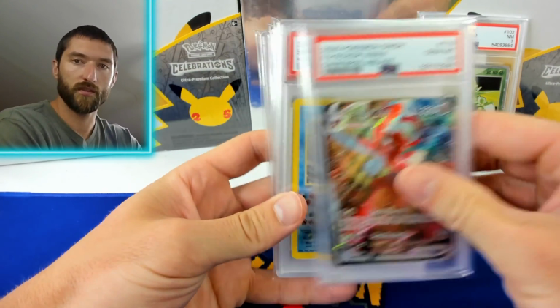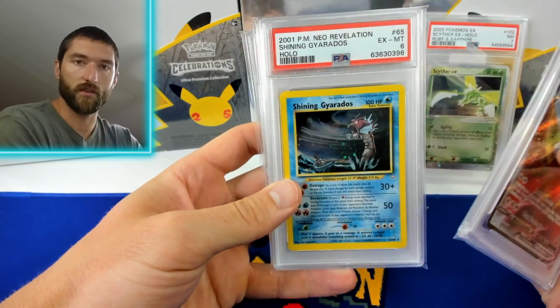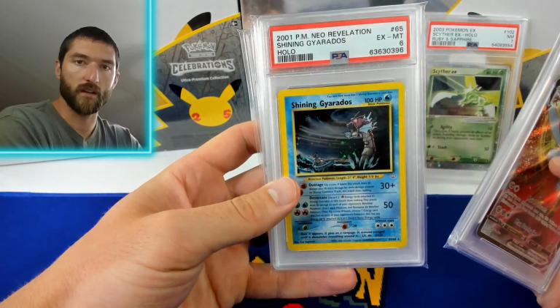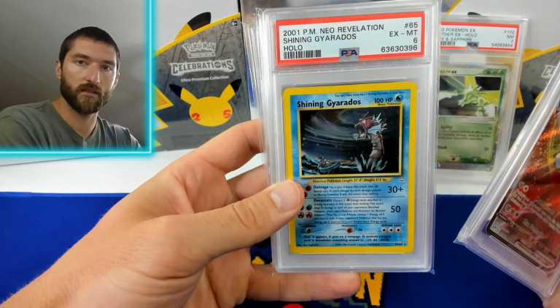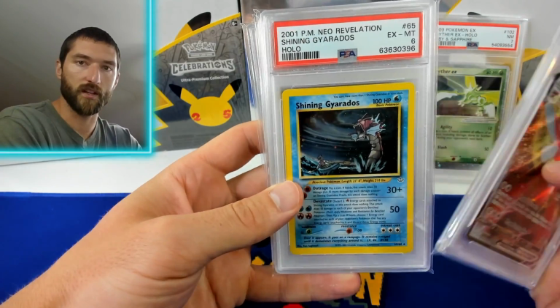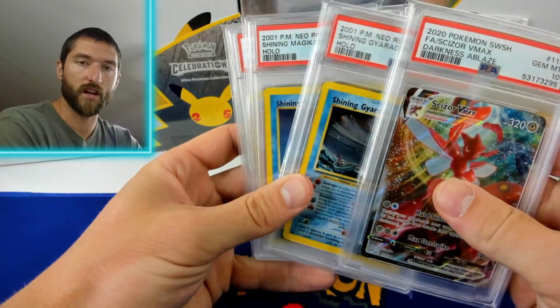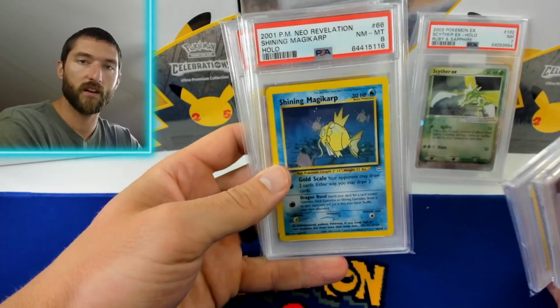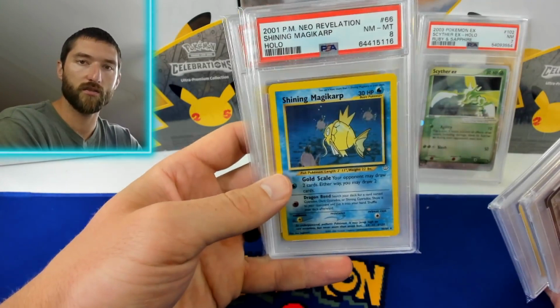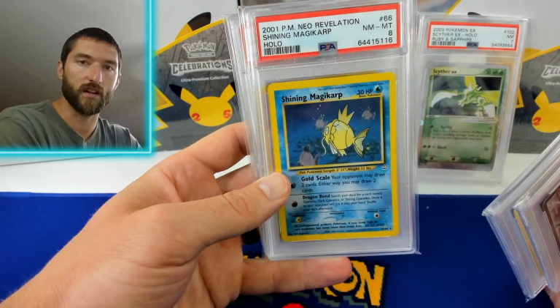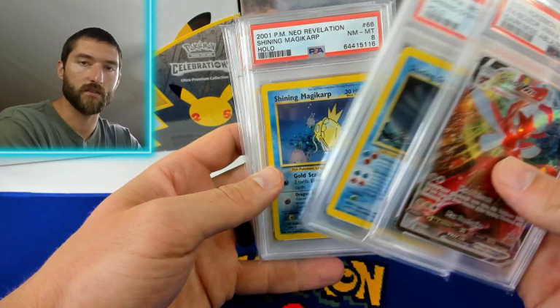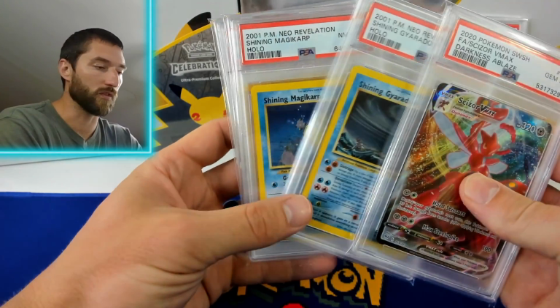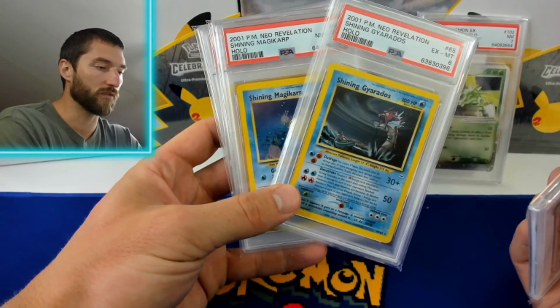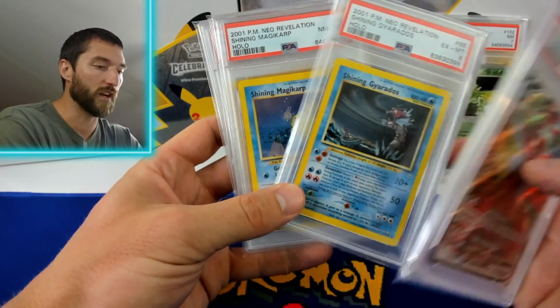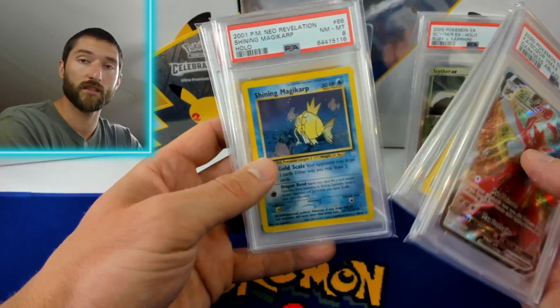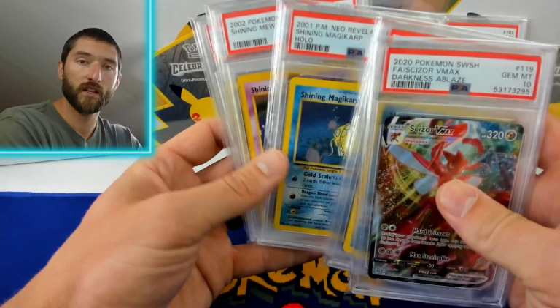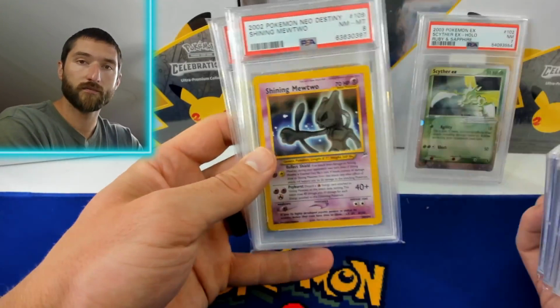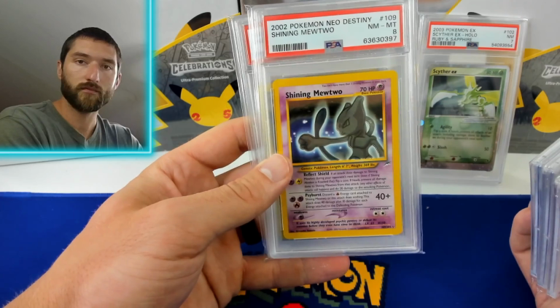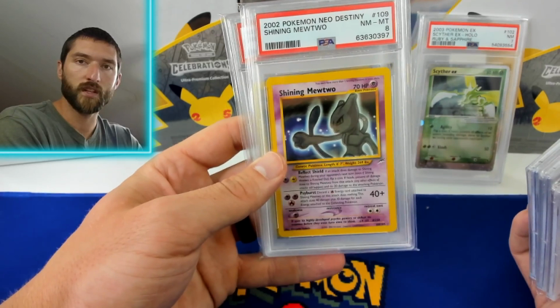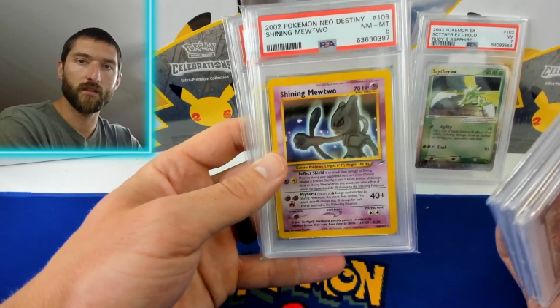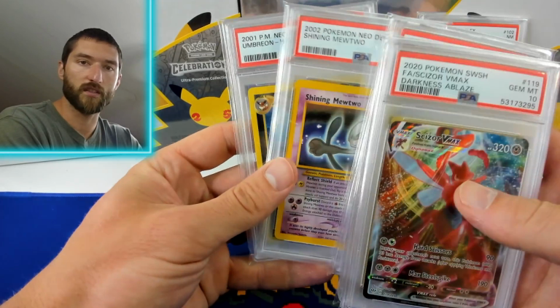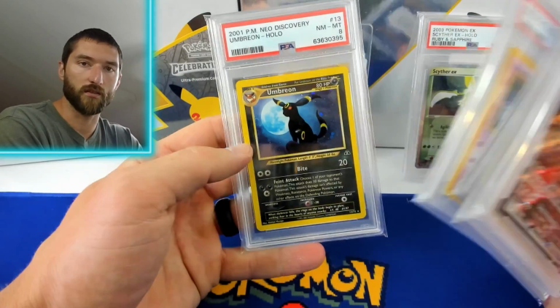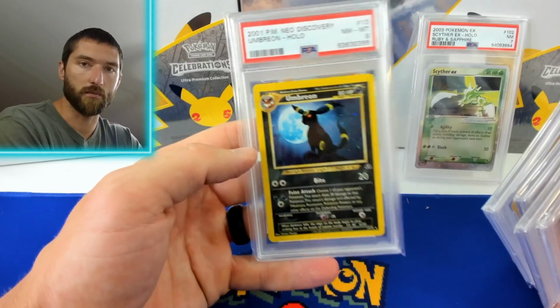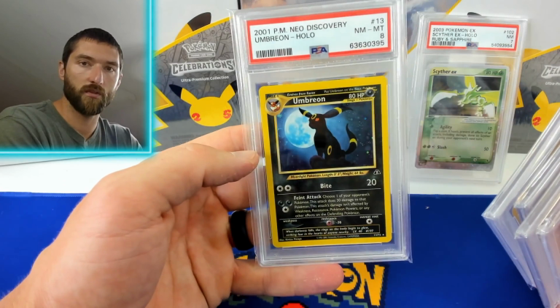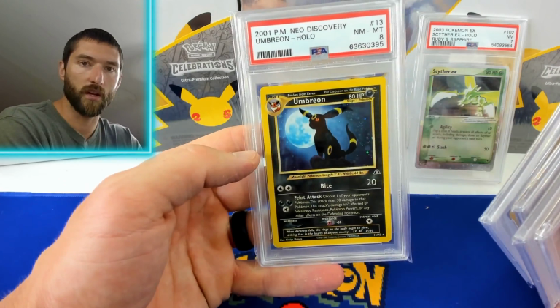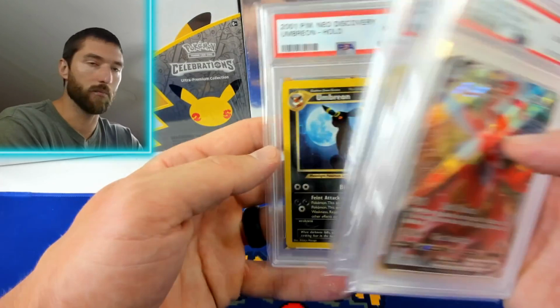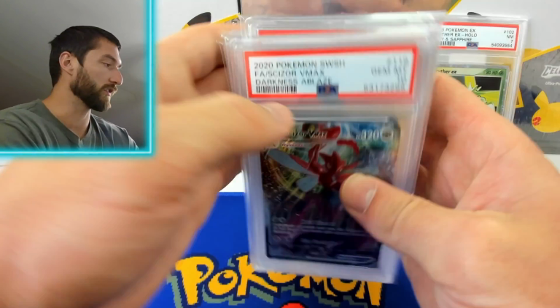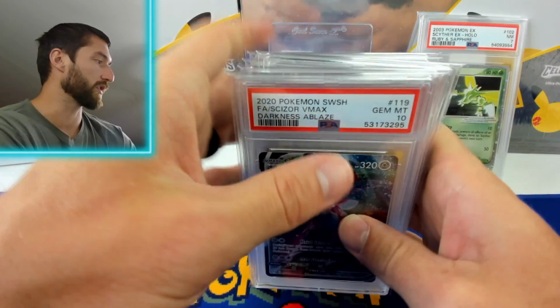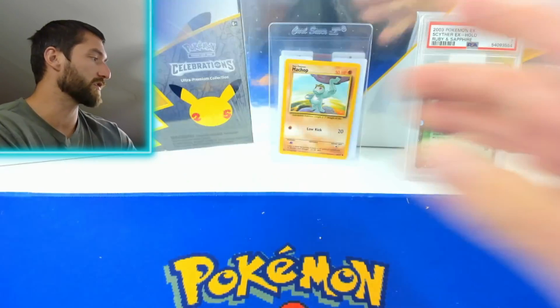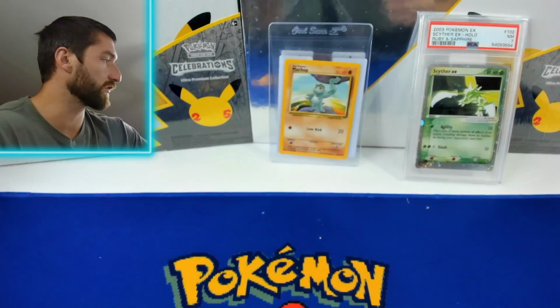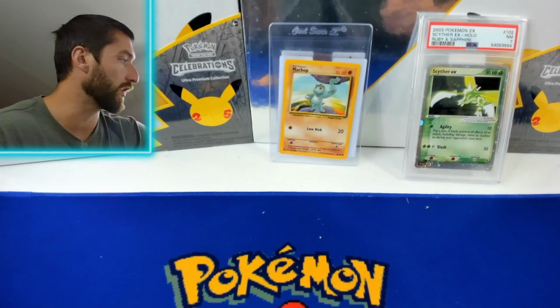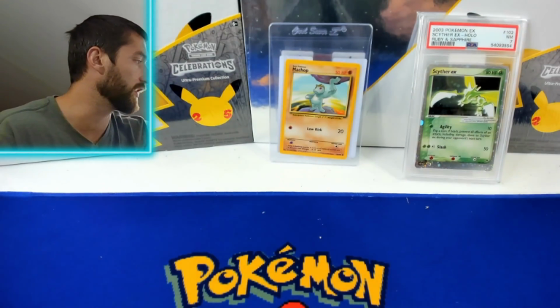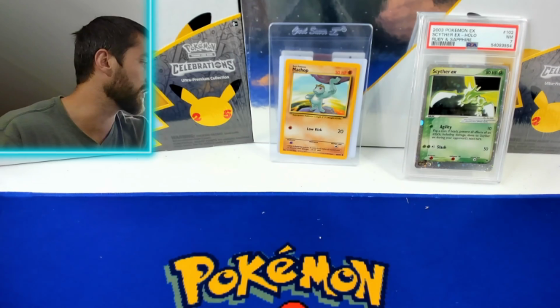Scissor V-Max. Nice shining Gyarados. A shining Magikarp — these are the first two Shinings. Then Neo Destiny has the Shining Mewtwo and then we have Umbreon. So some of the chase cards from all the Neo sets.